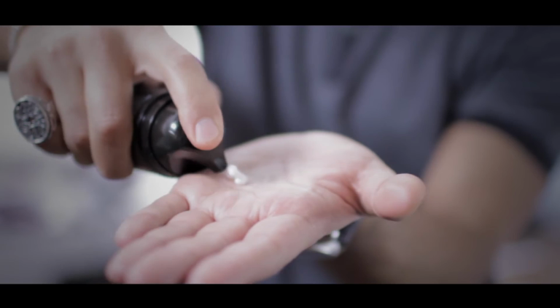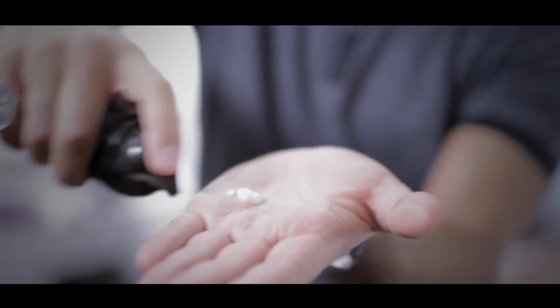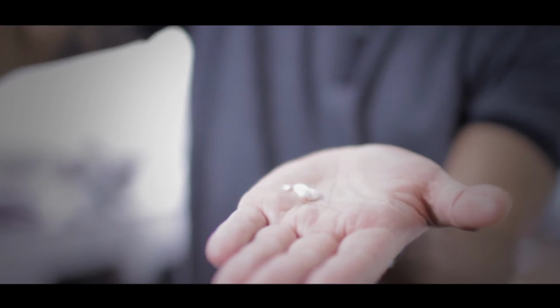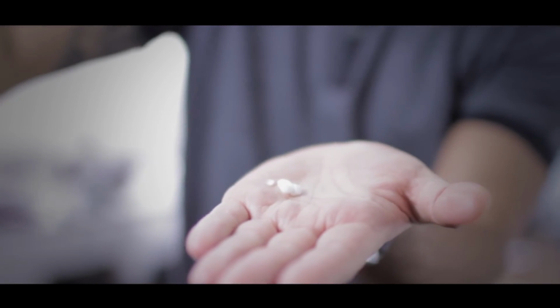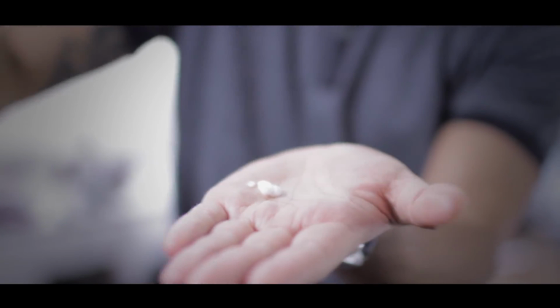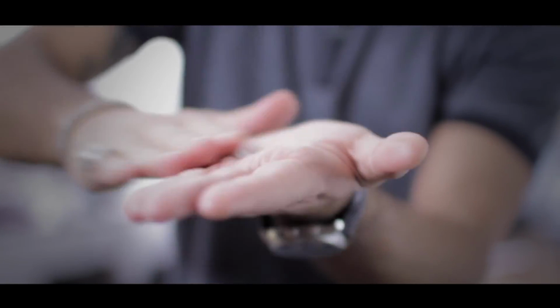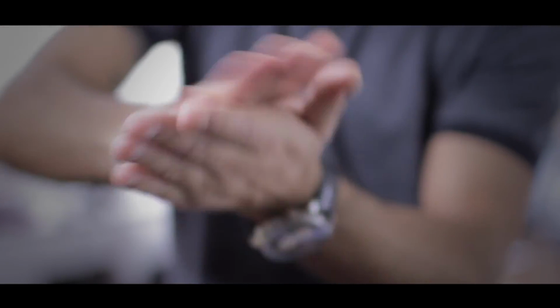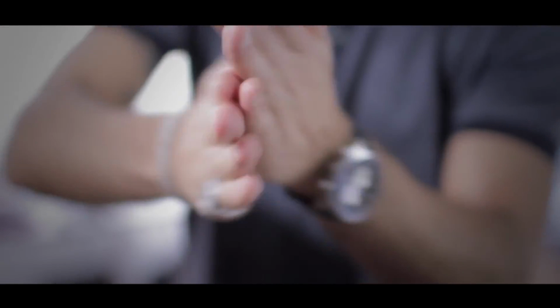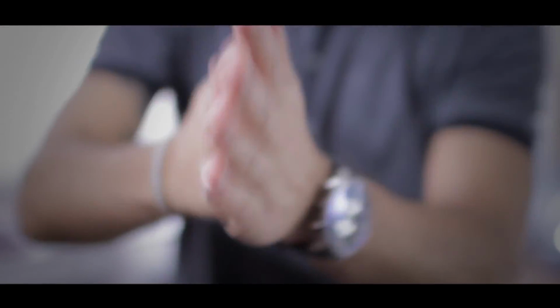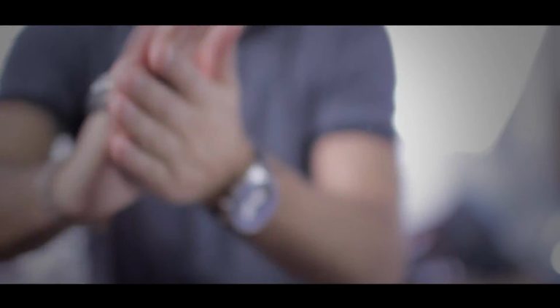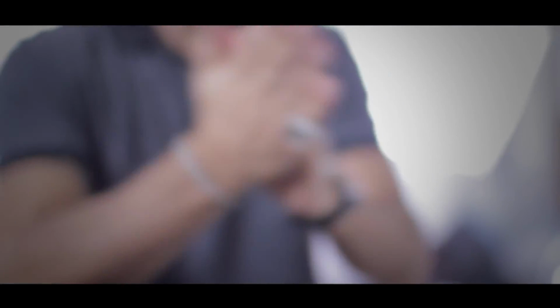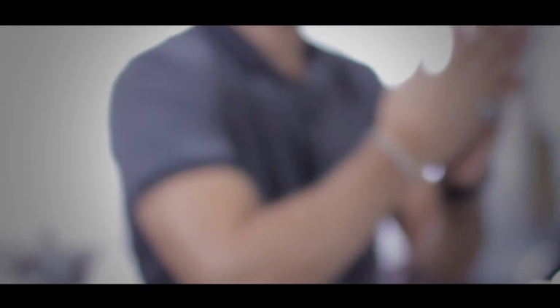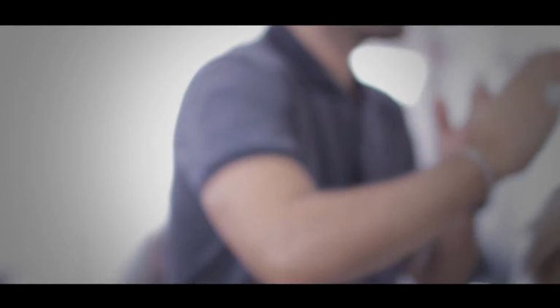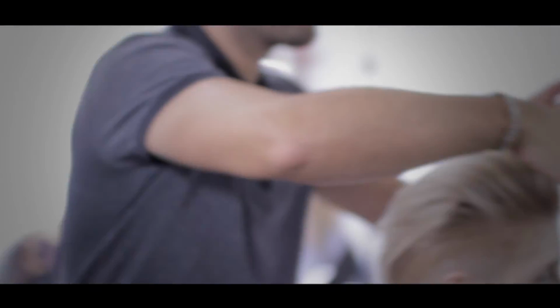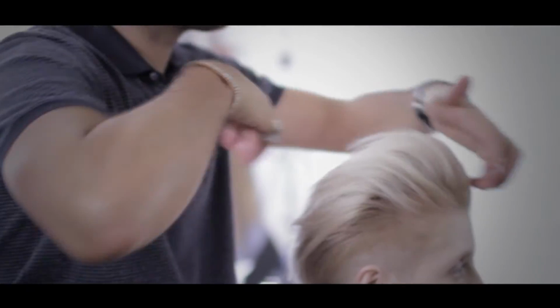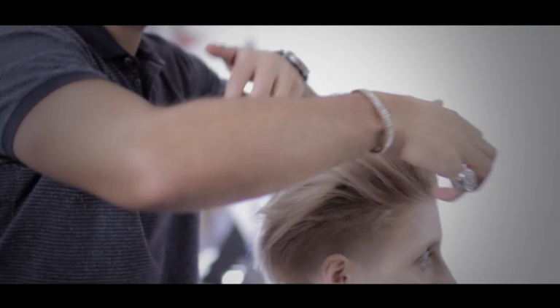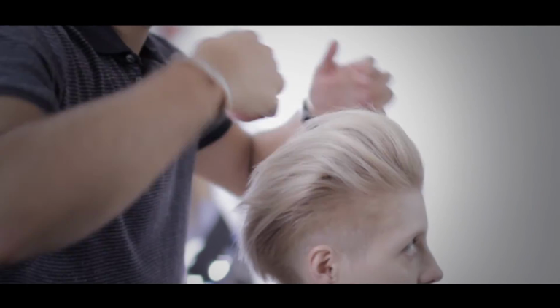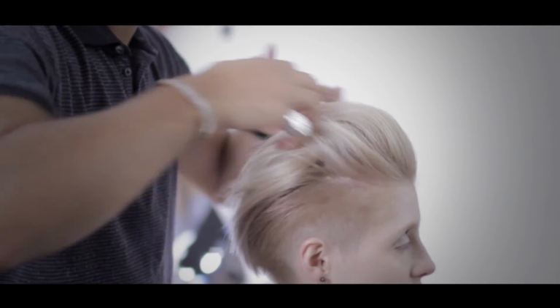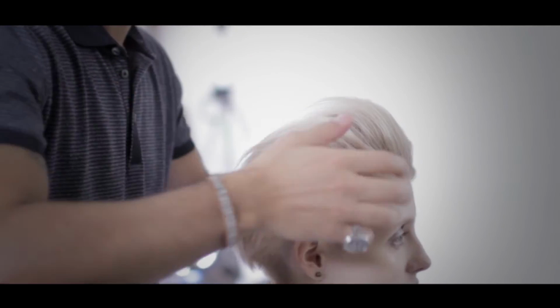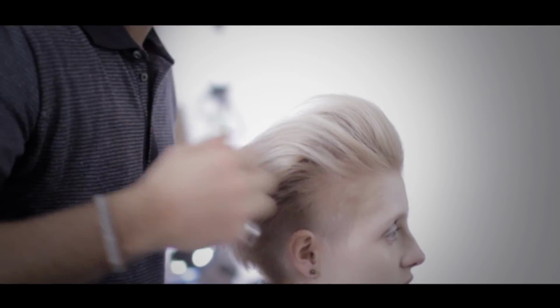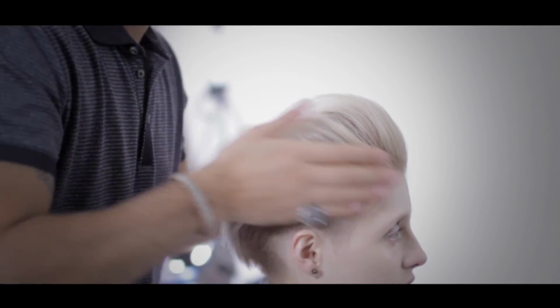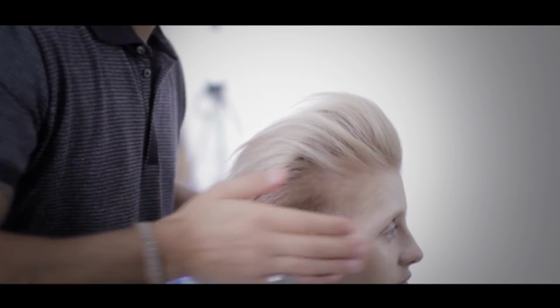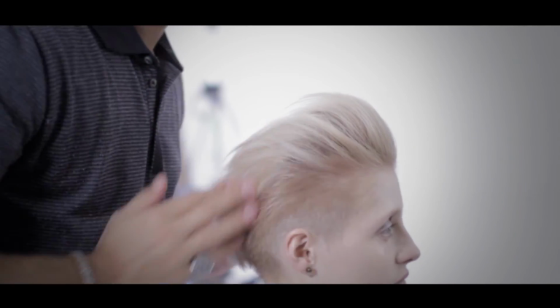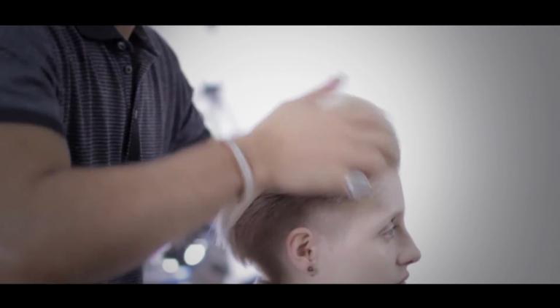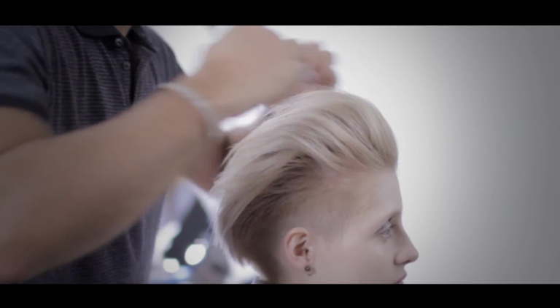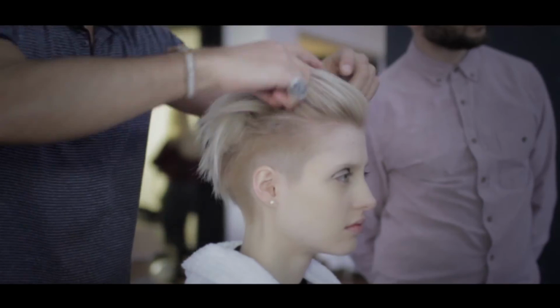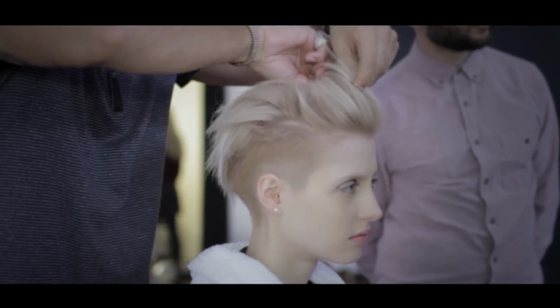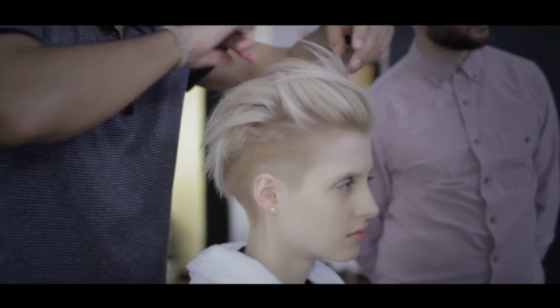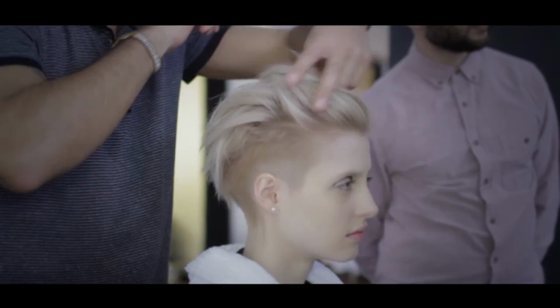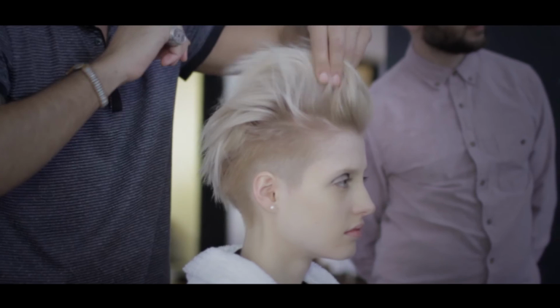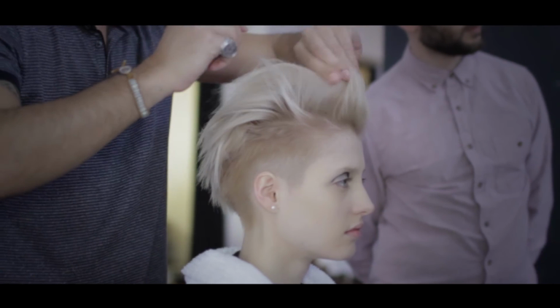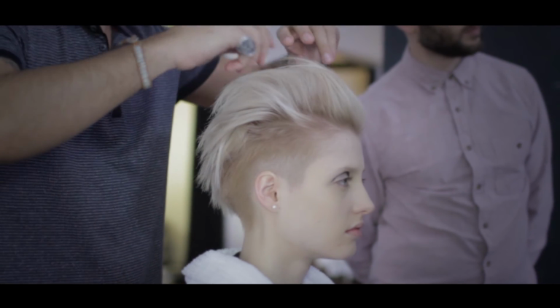For the best results, apply a small amount of the soft wax to your hands first, rub between the palms, and watch it transform from a cream to a wax whilst you apply it on the hair gradually to control the hold.